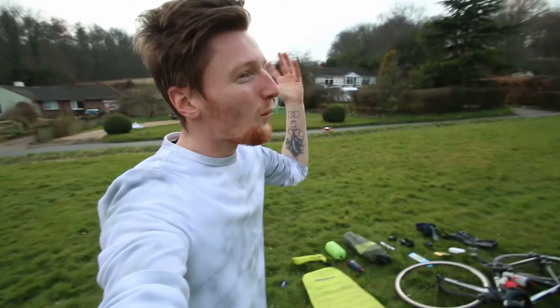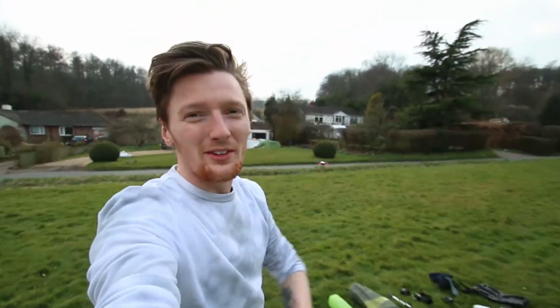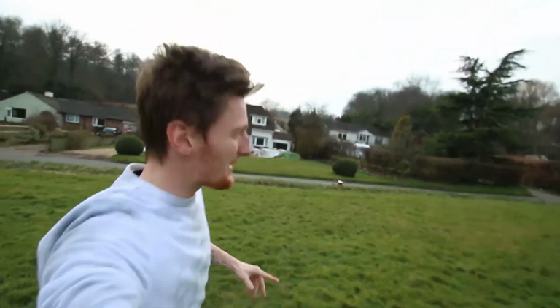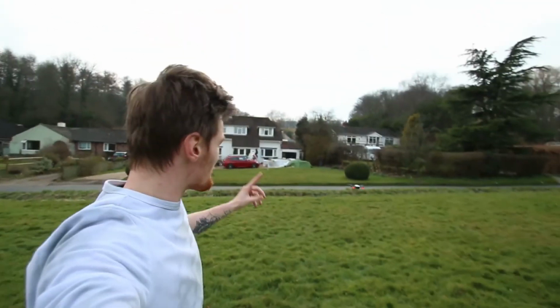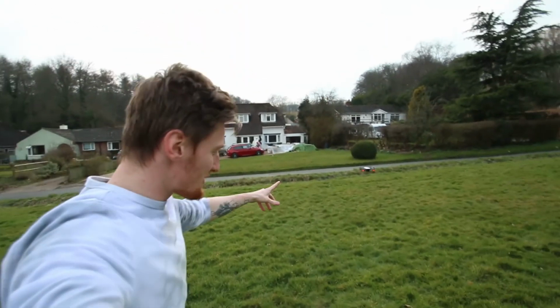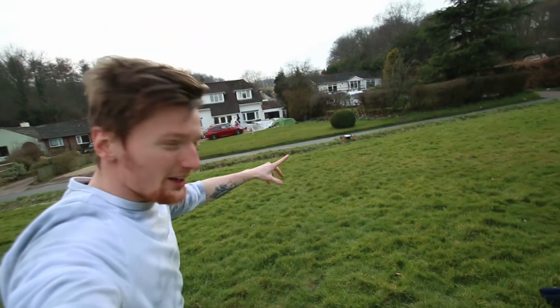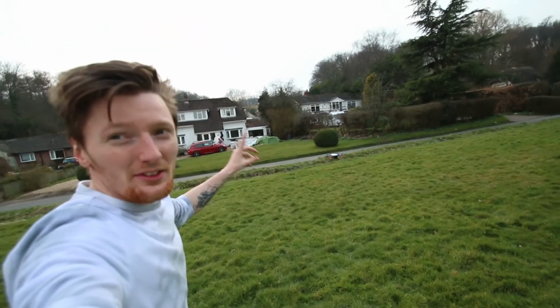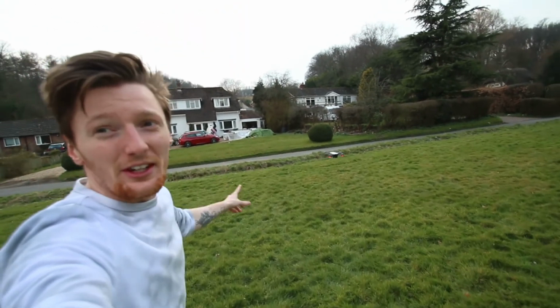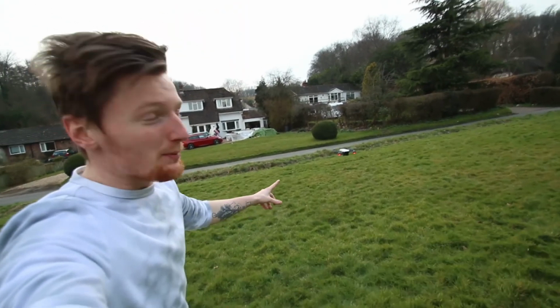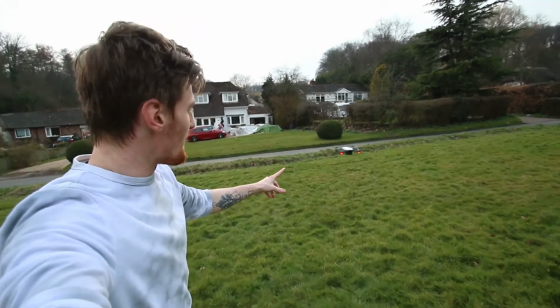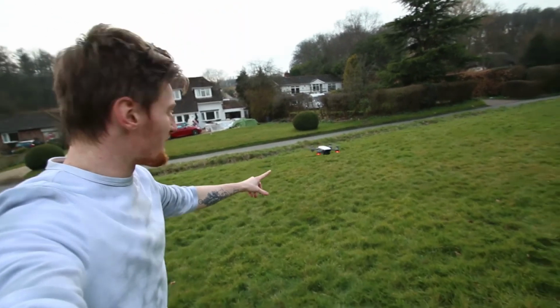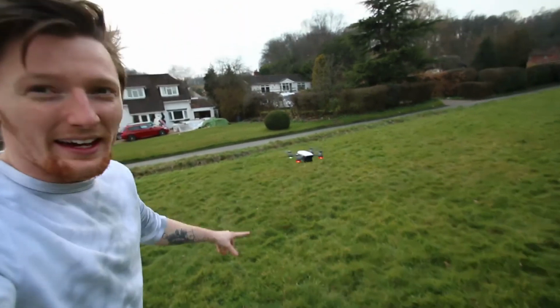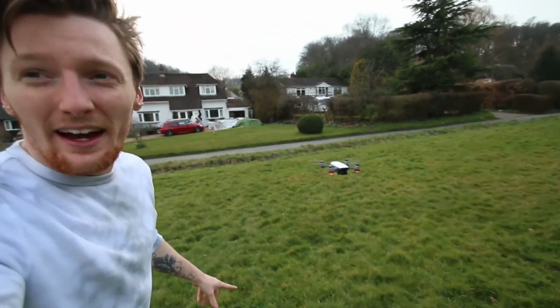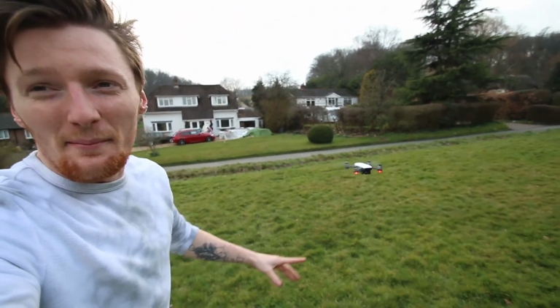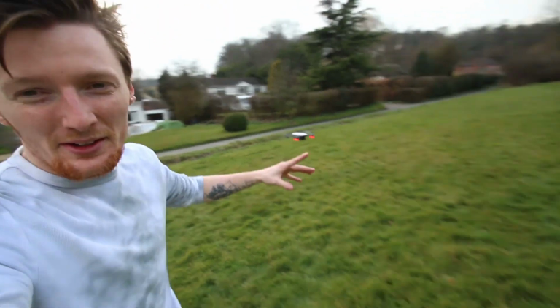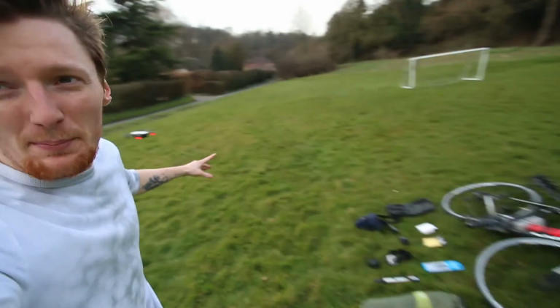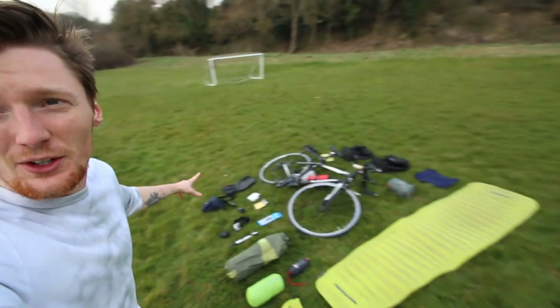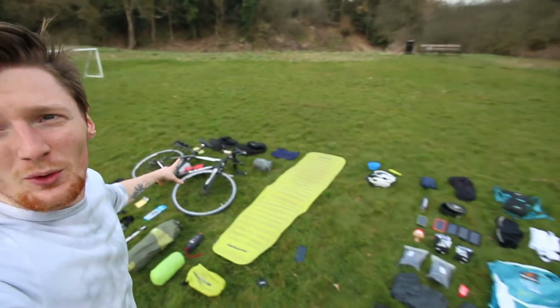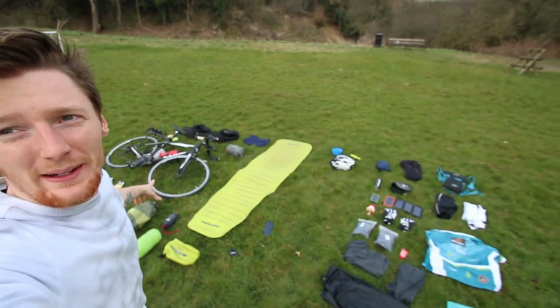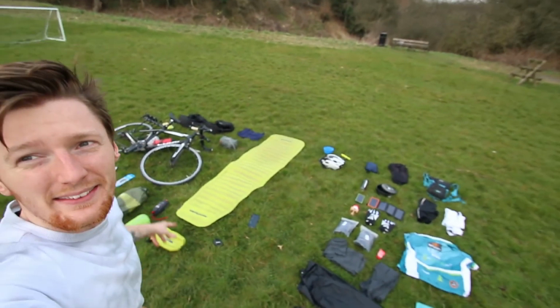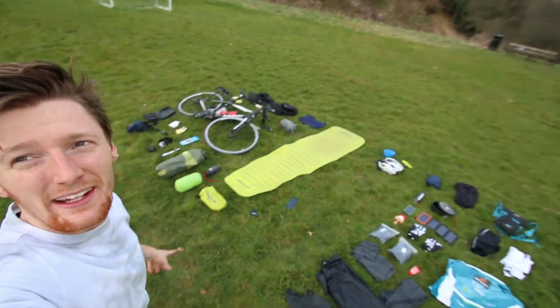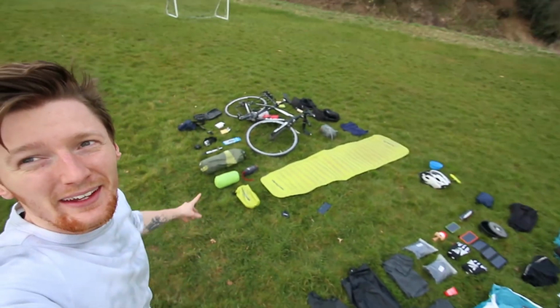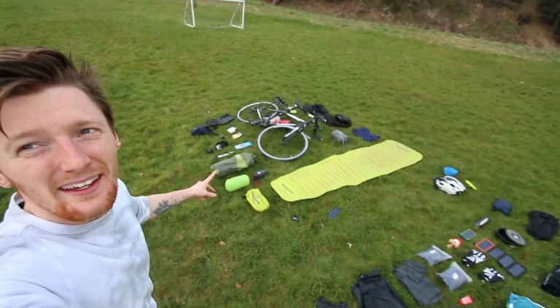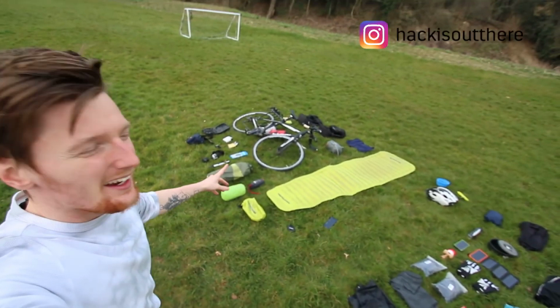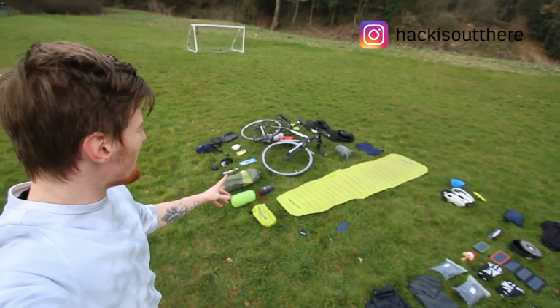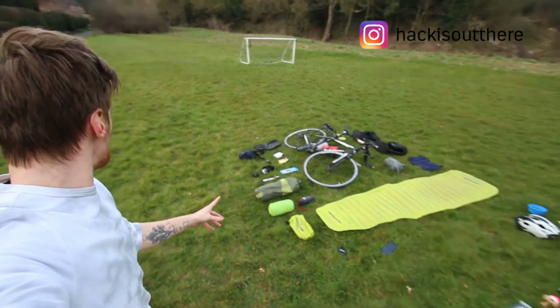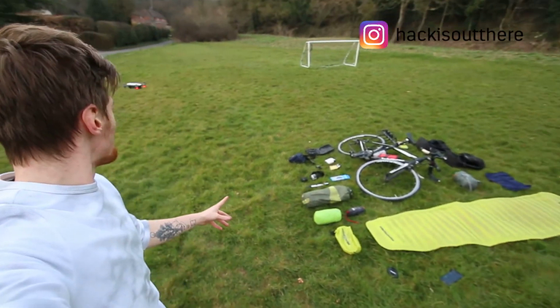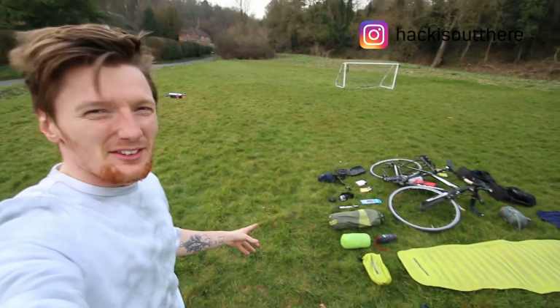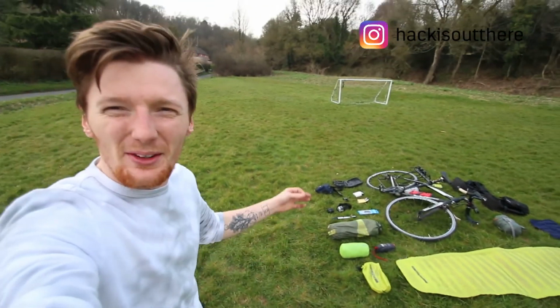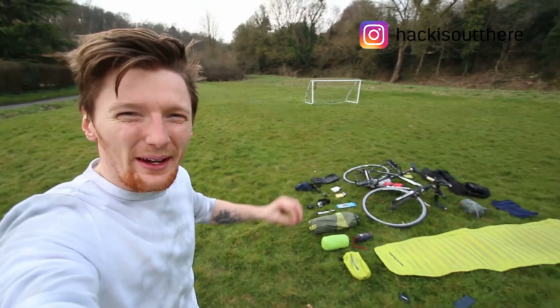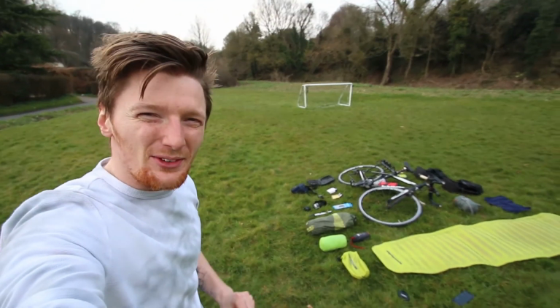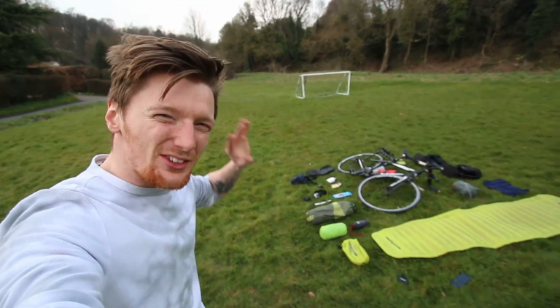We've currently got the DJI Spark up in the air and I'm going to take a picture of all of my kit that I've laid out here. It's a bit noisy right now so let's just get into it.